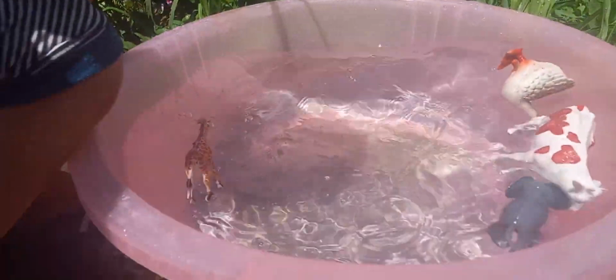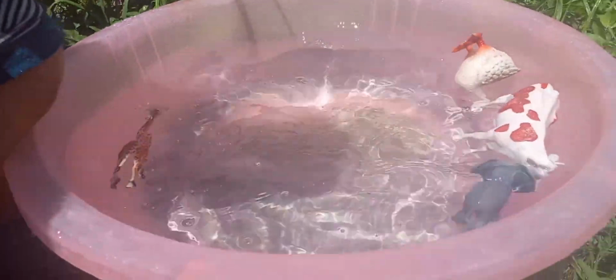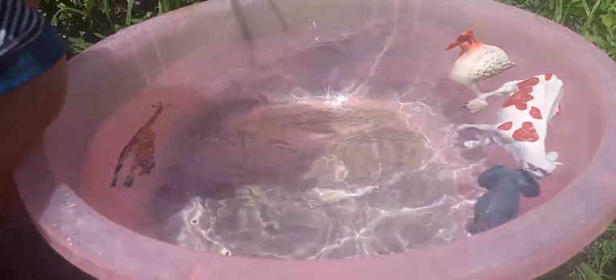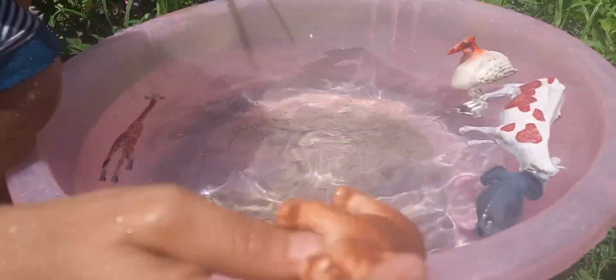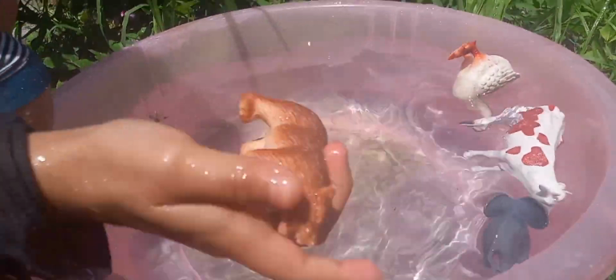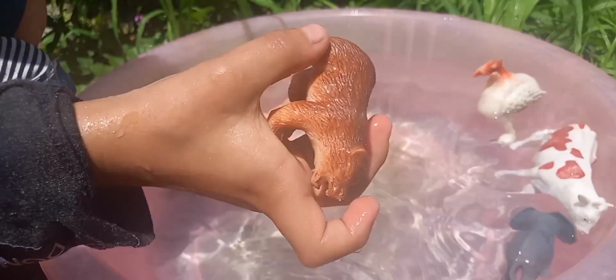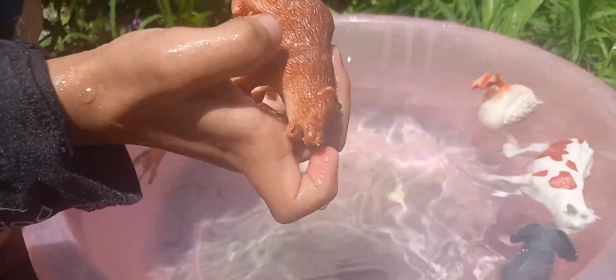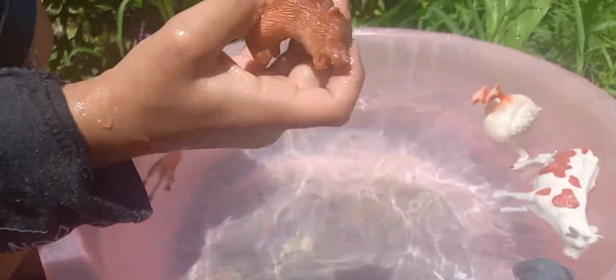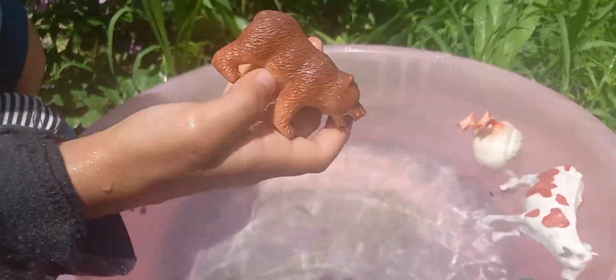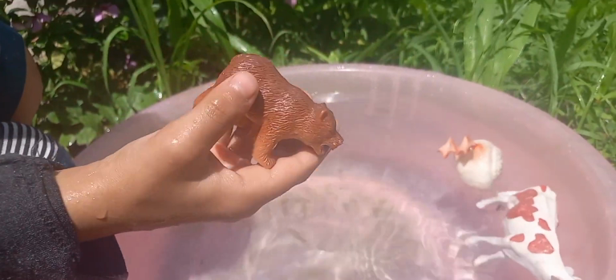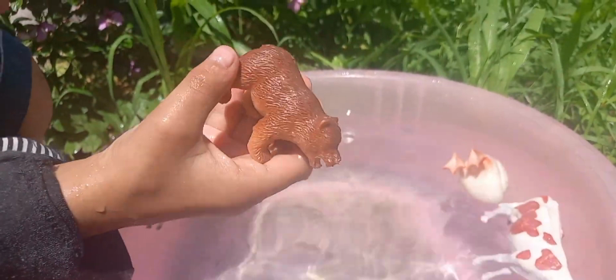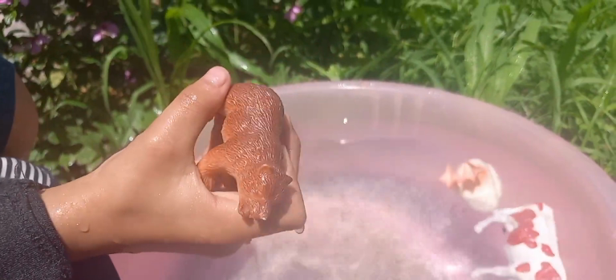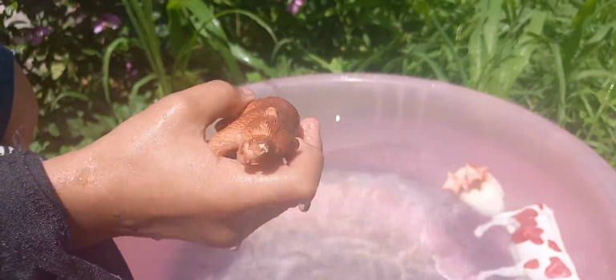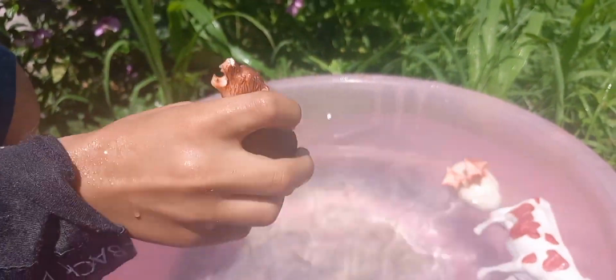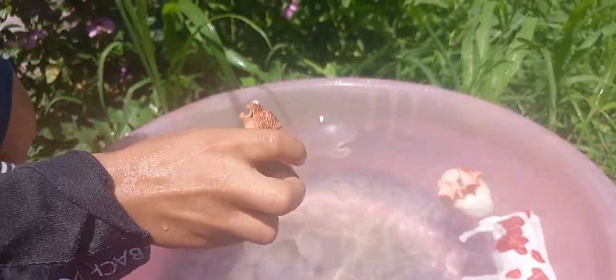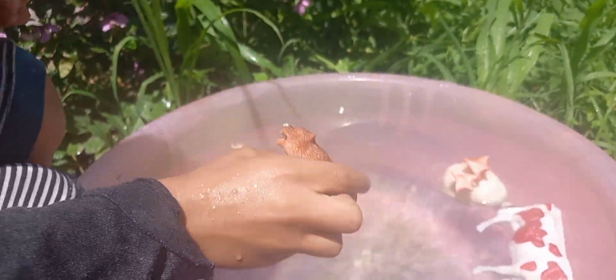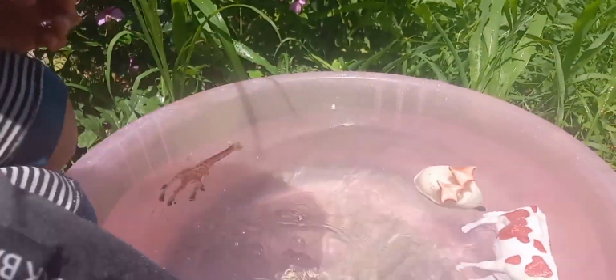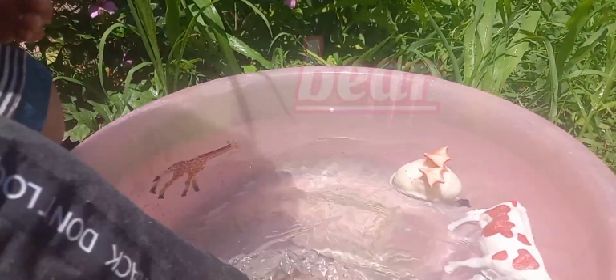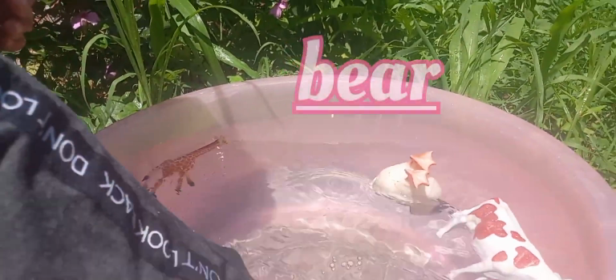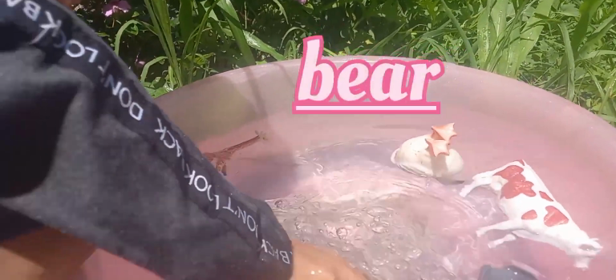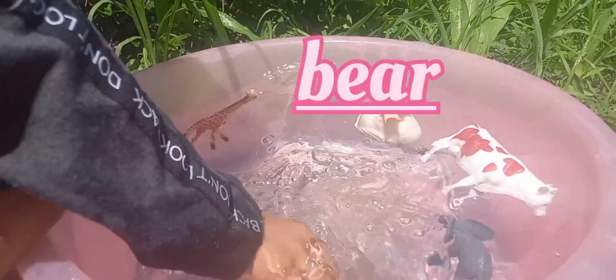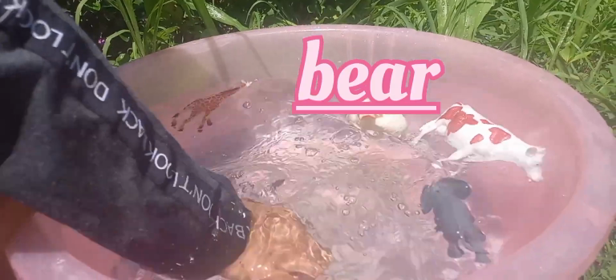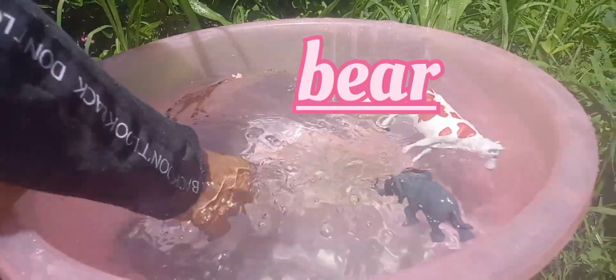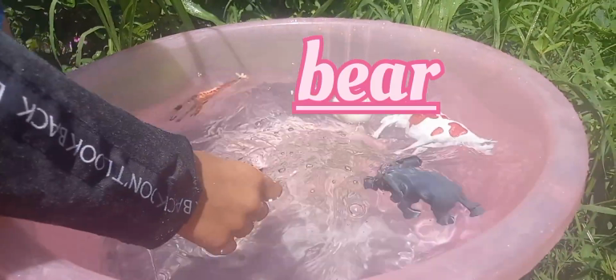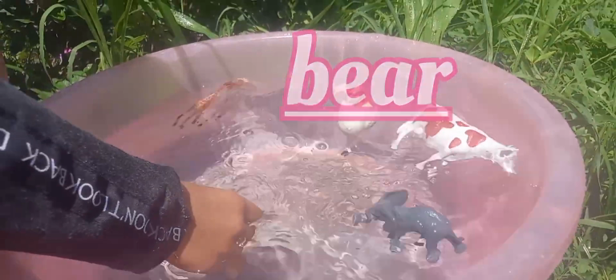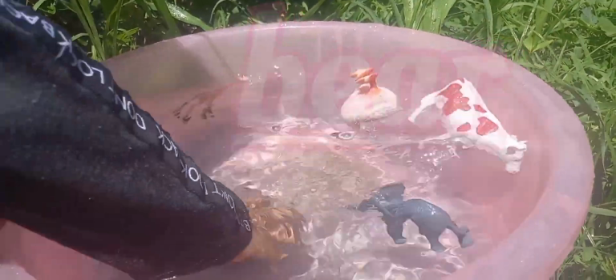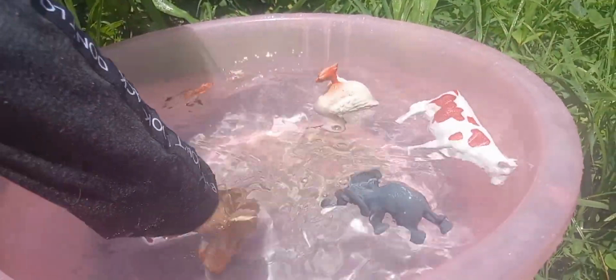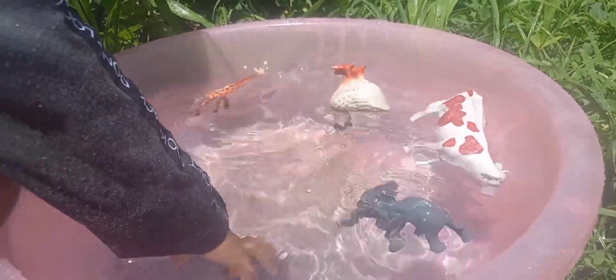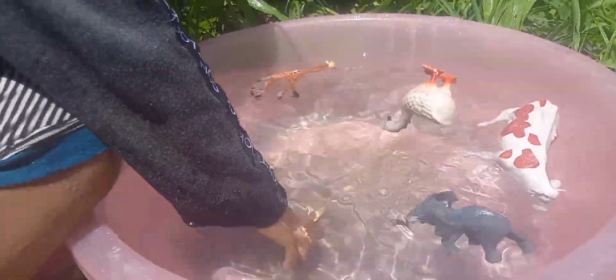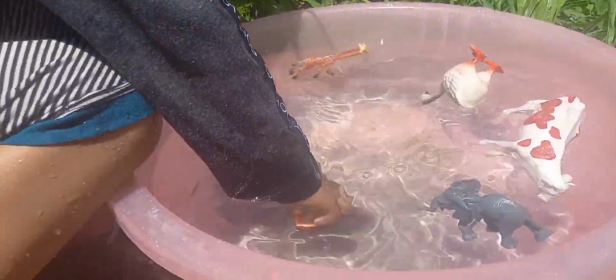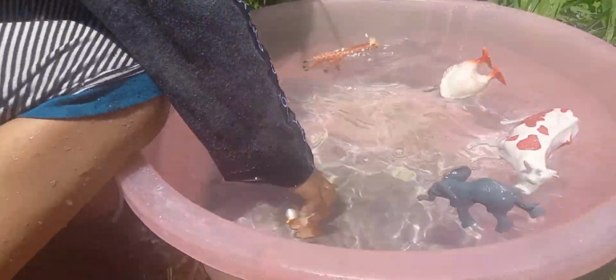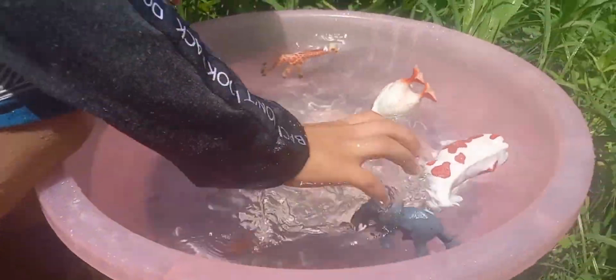This is a brown bear. This is a swim. A brown bear. Wow, brown bear.